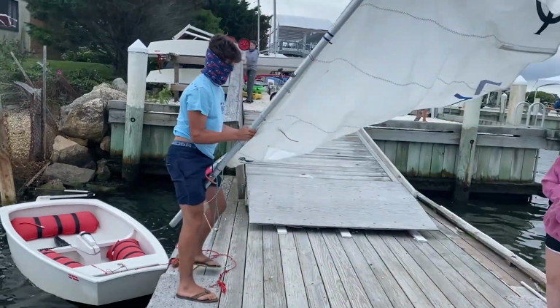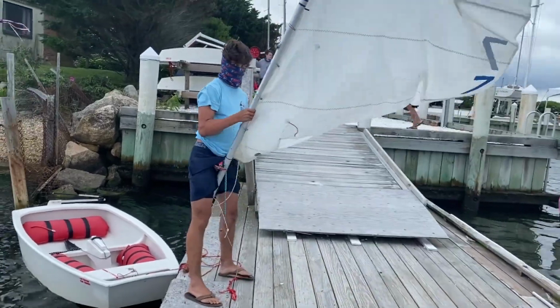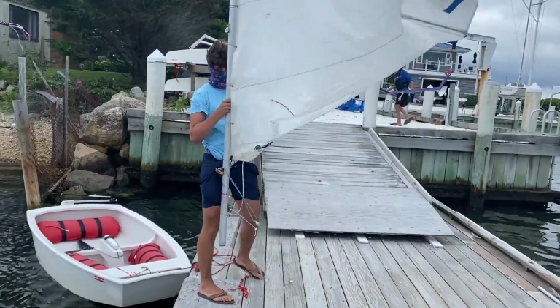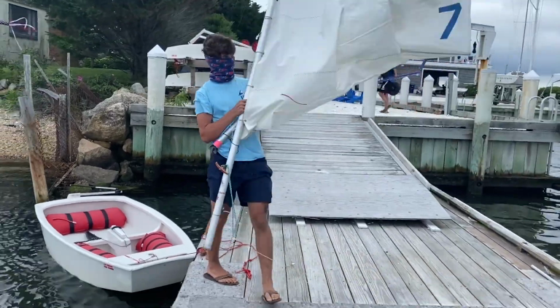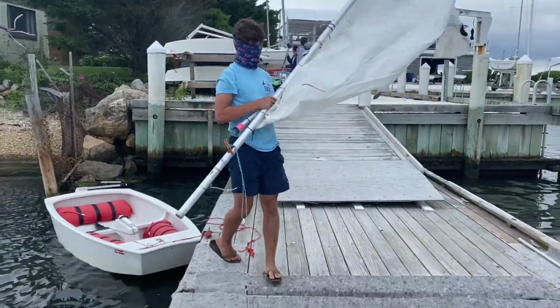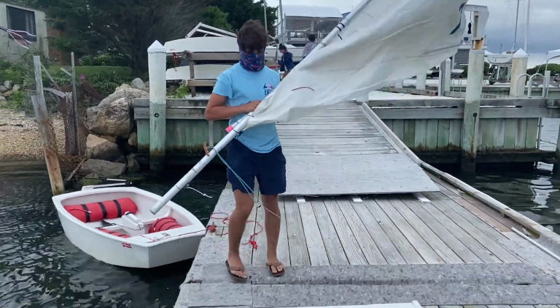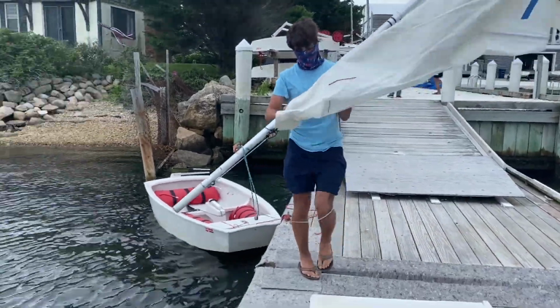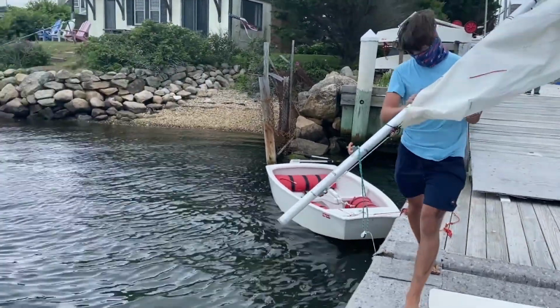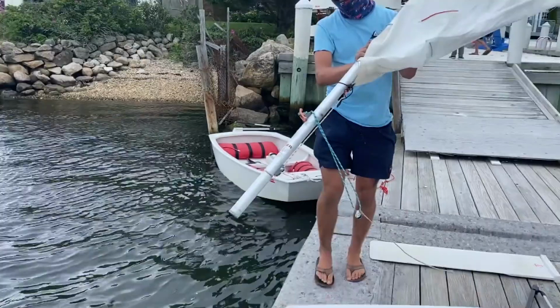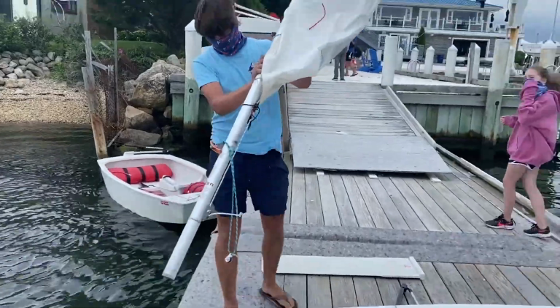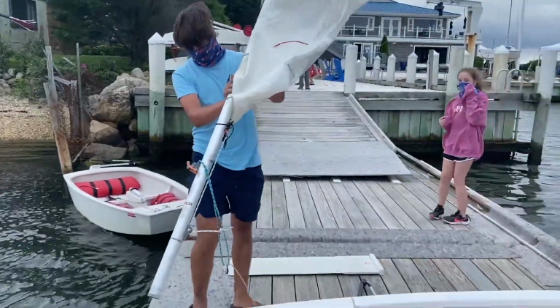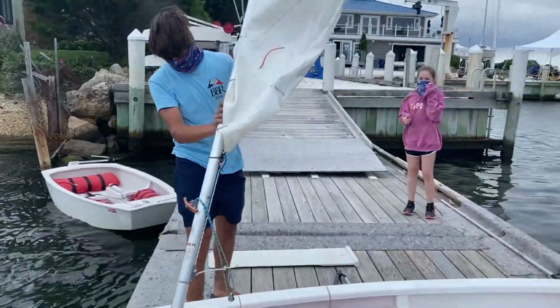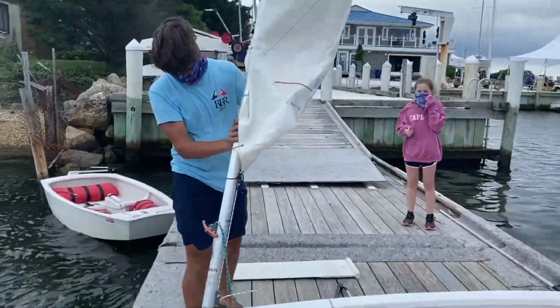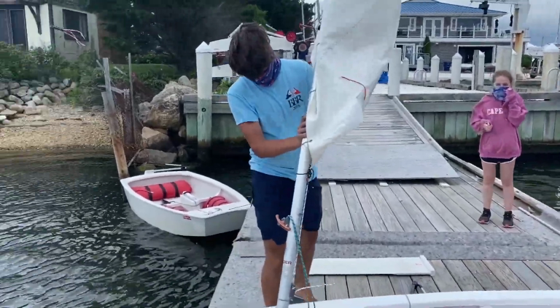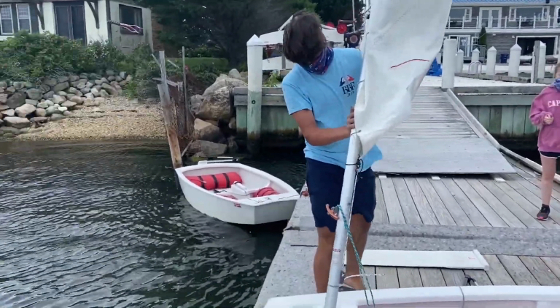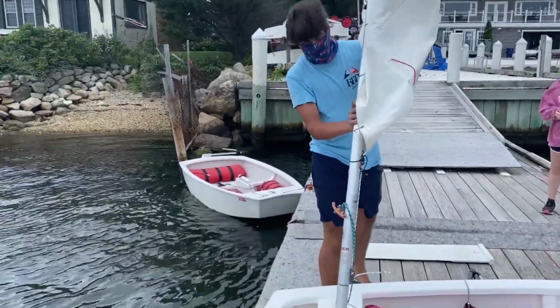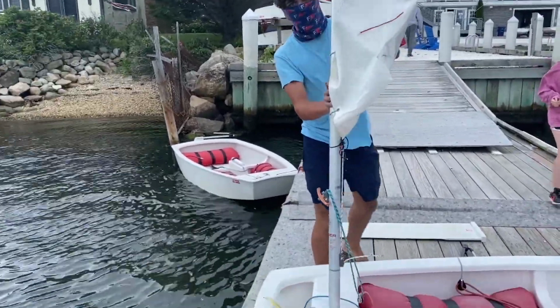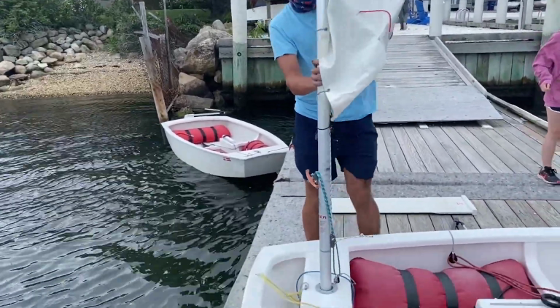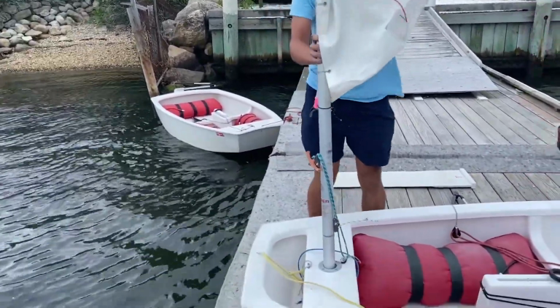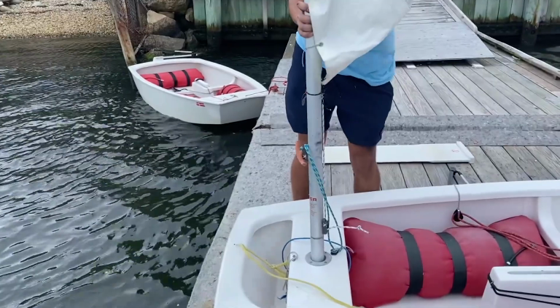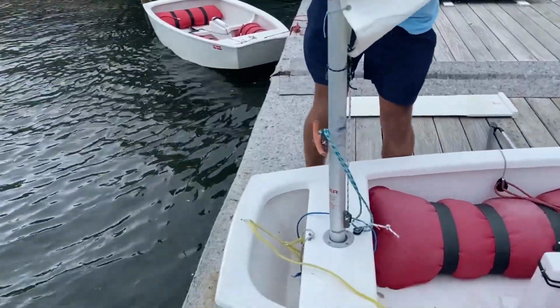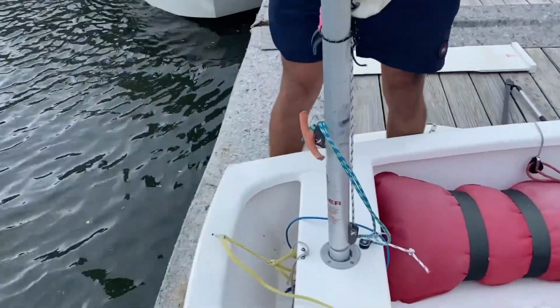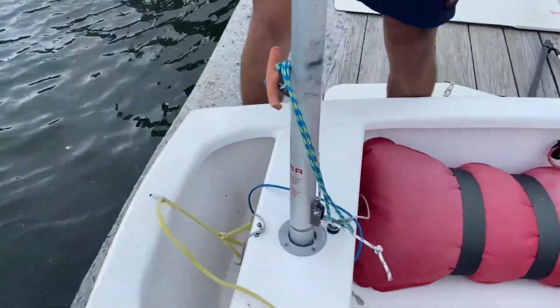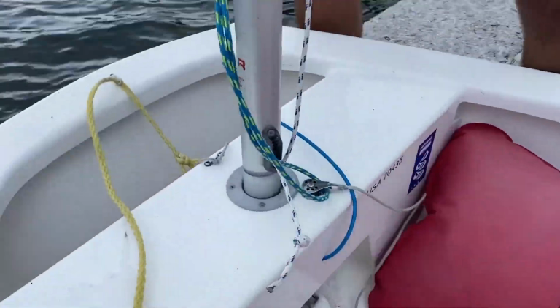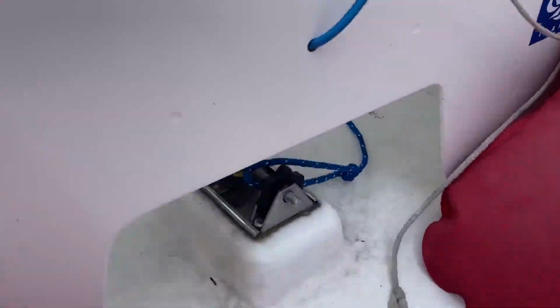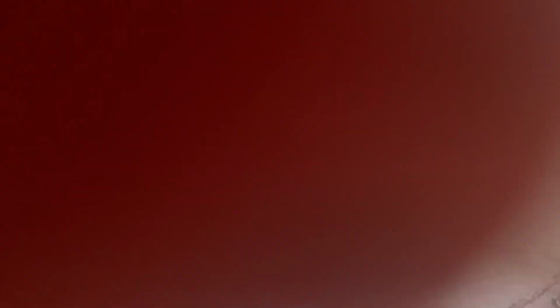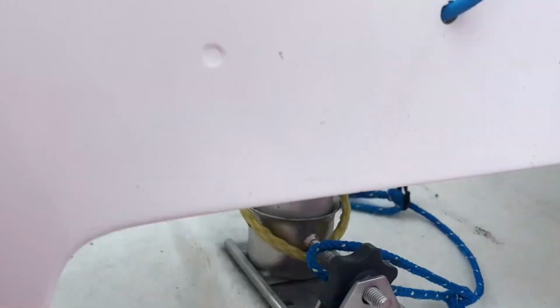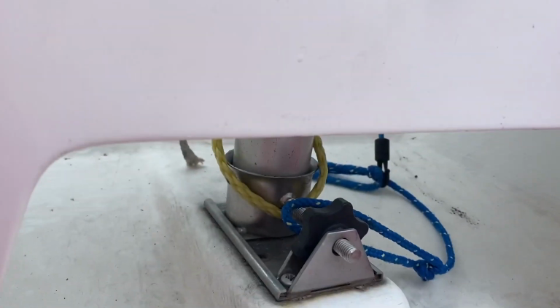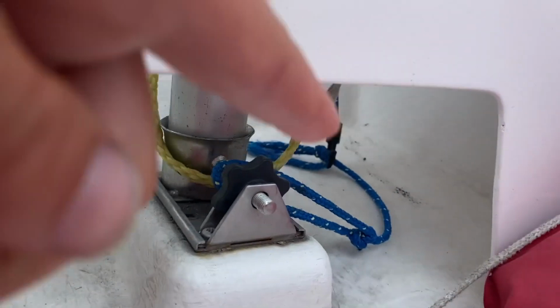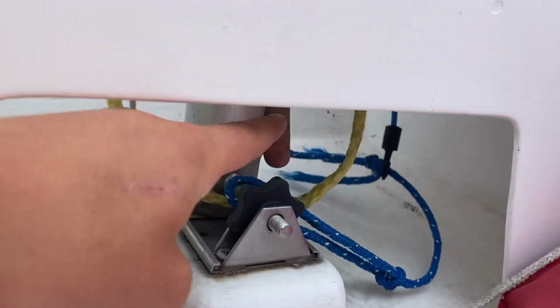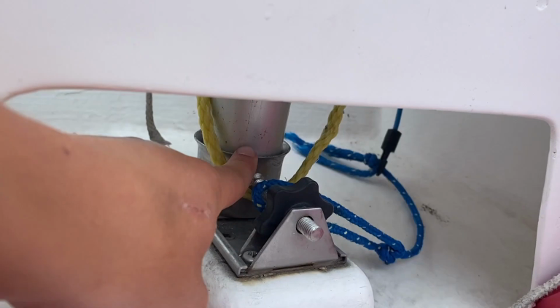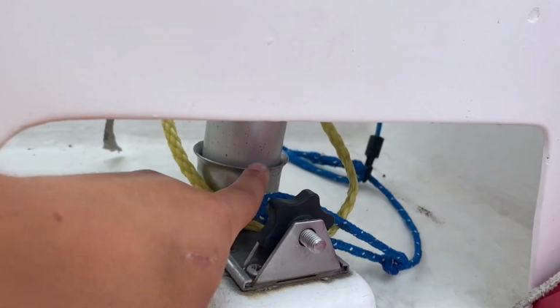Next, you pick it up and fold it in half so the boom and mast are together. This is the easiest way to put it in. Once your boom and mast are together, you put it through the bow of the boat and make sure it goes through the bottom.